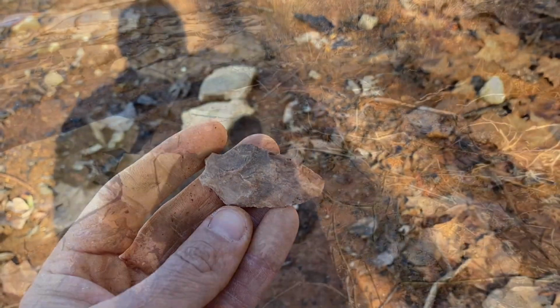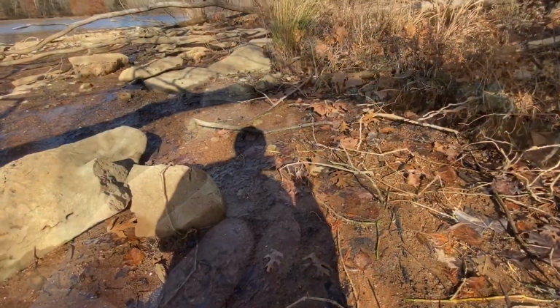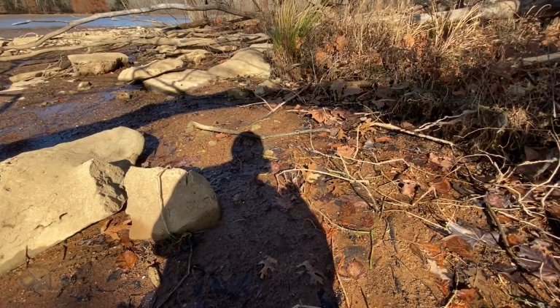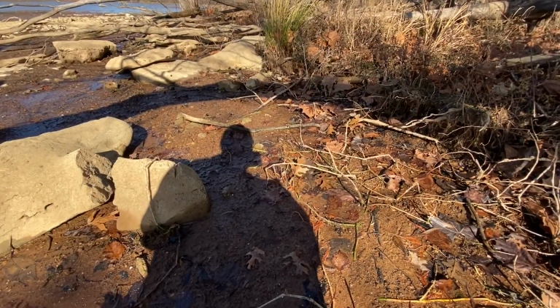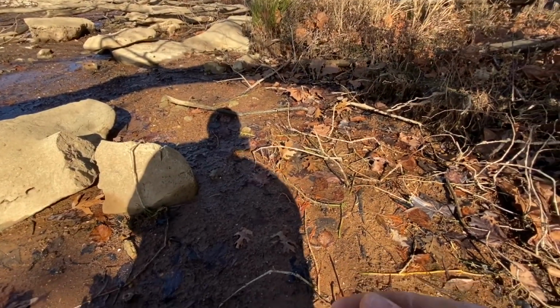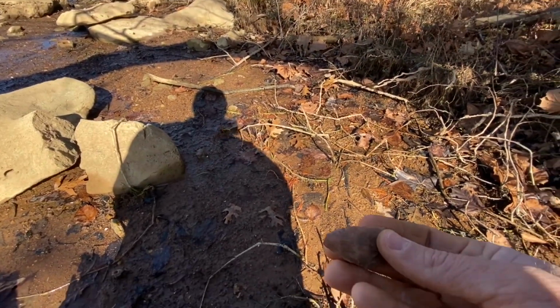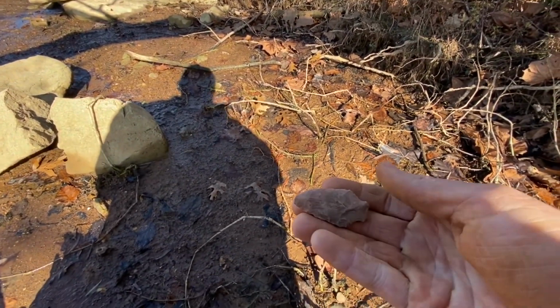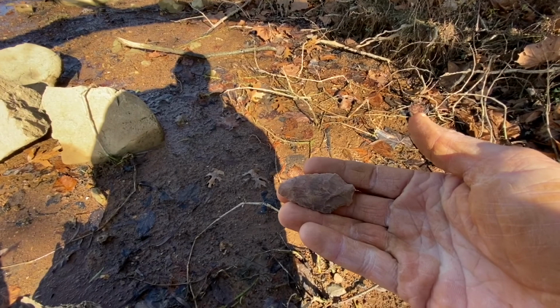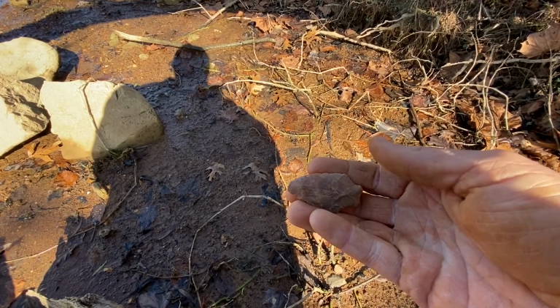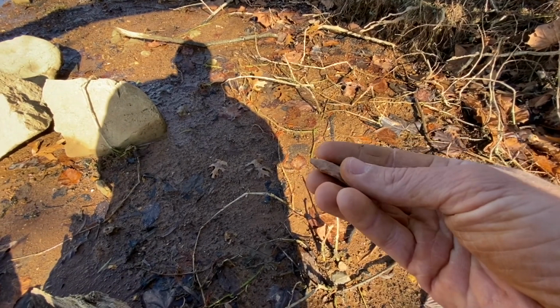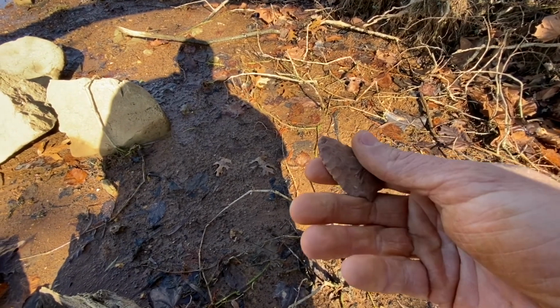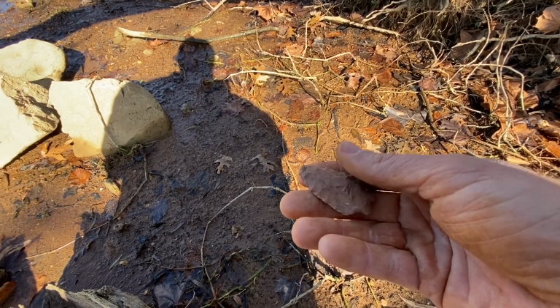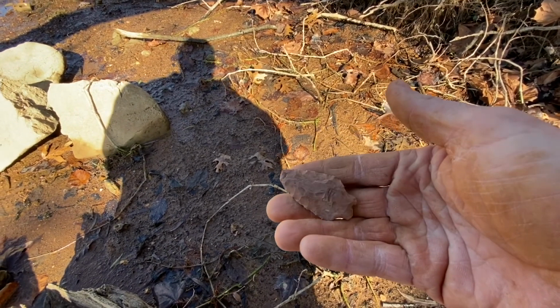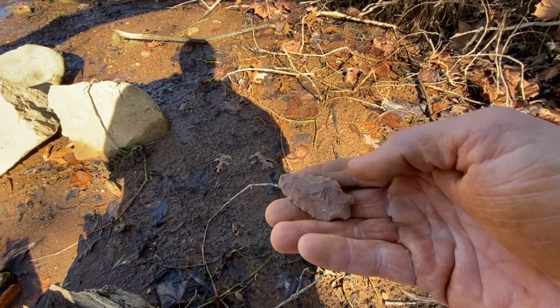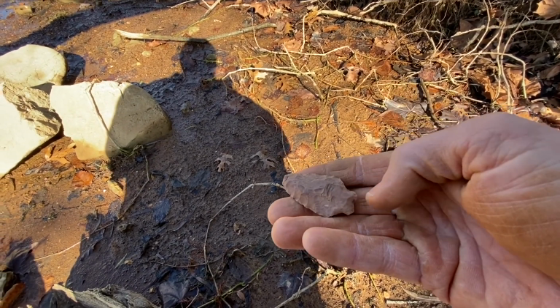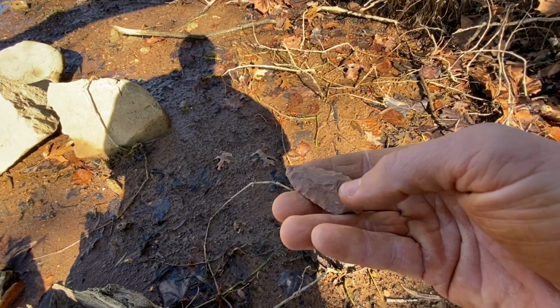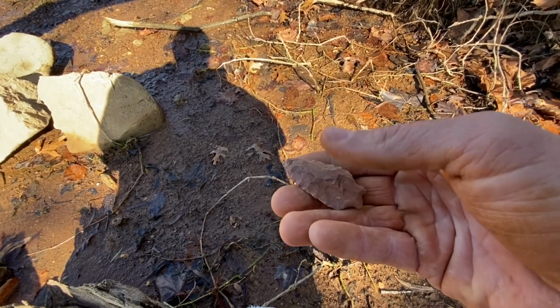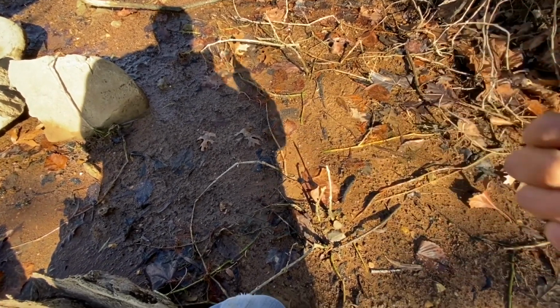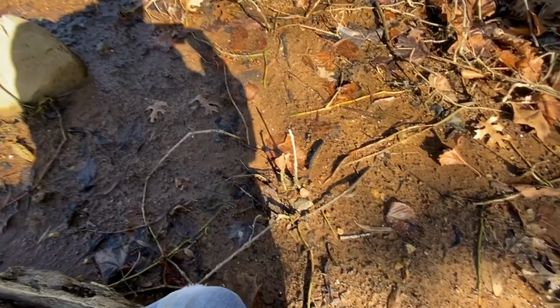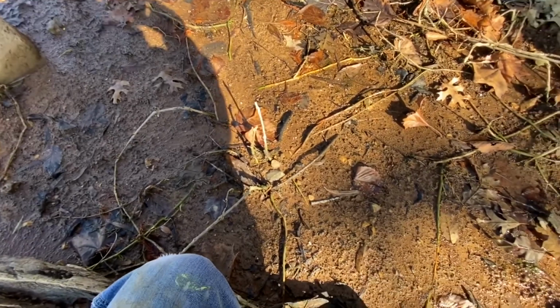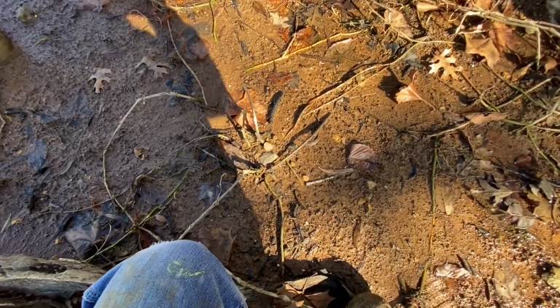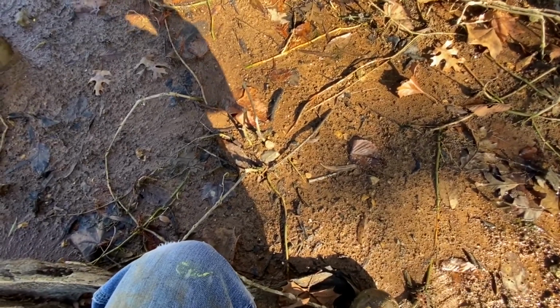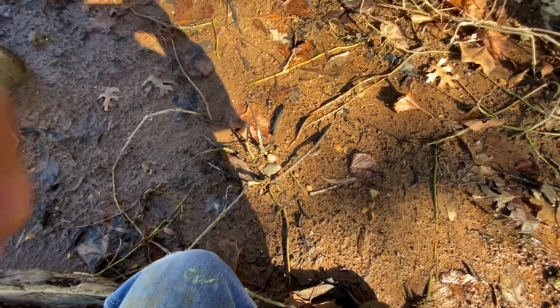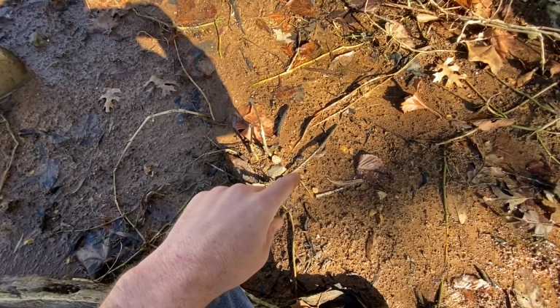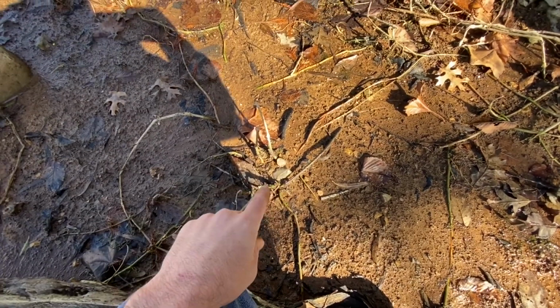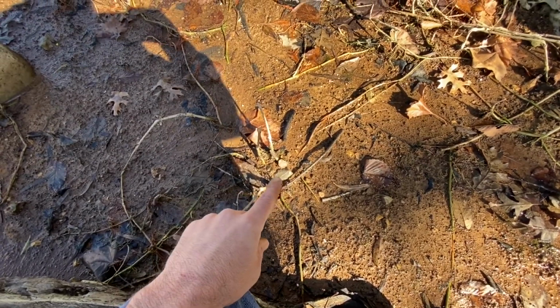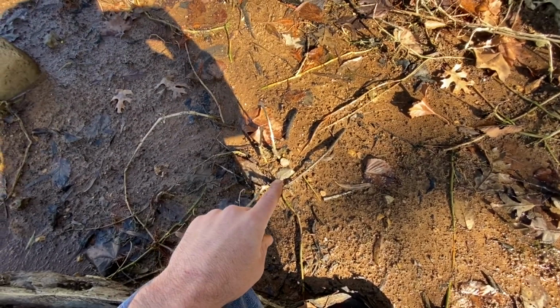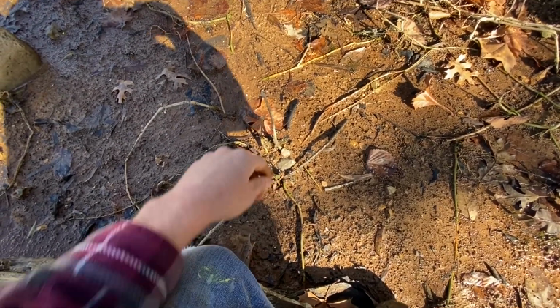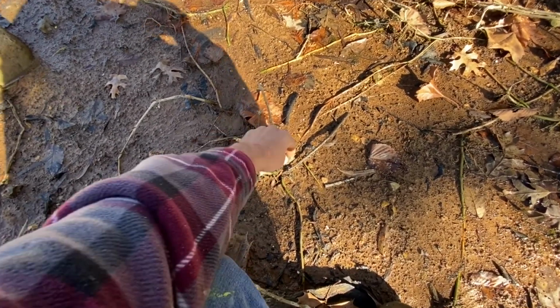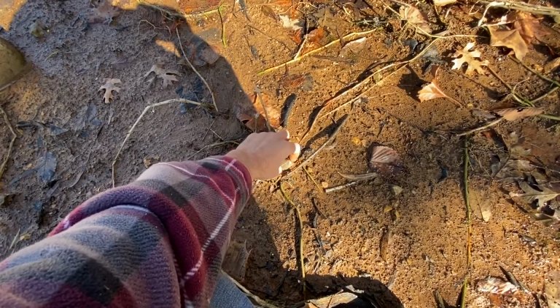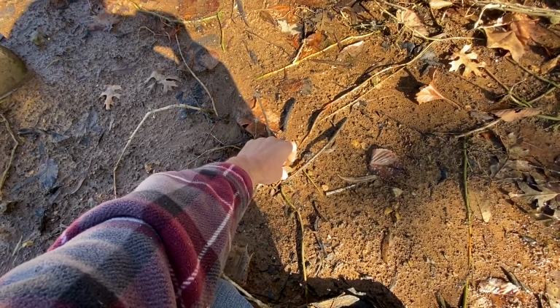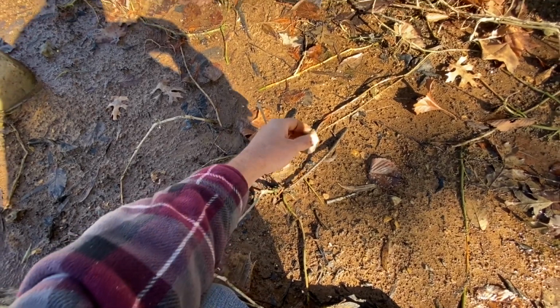I just found that bad boy — a couple of fluting strikes up it — and came around, and it was as obvious as could be right there. And I can already see it's busted.